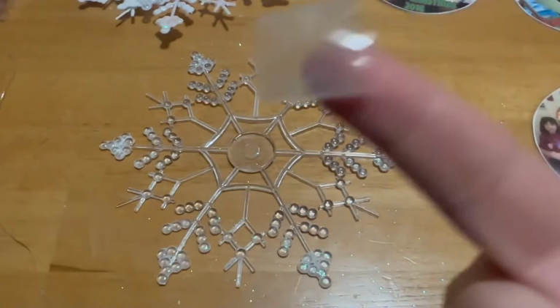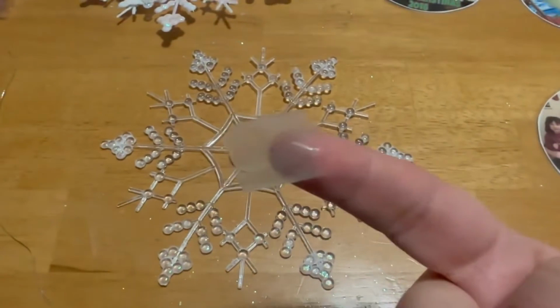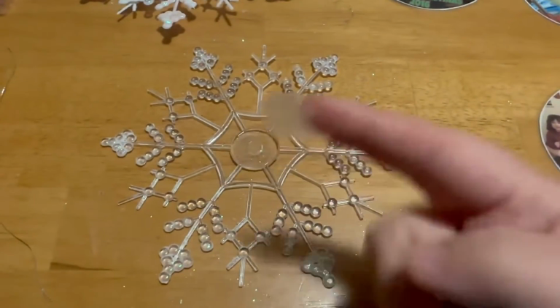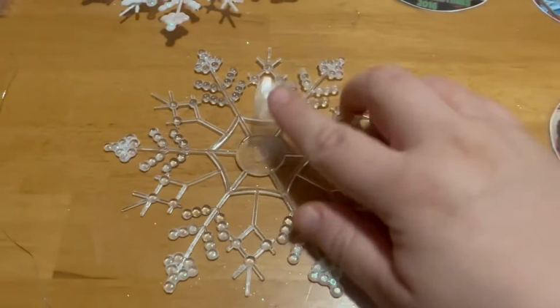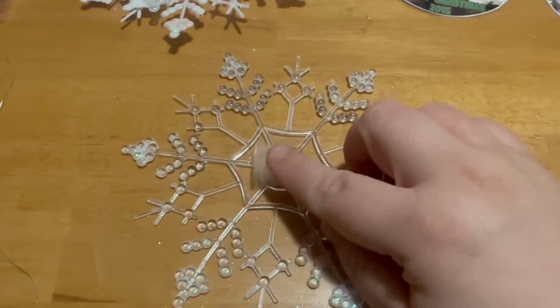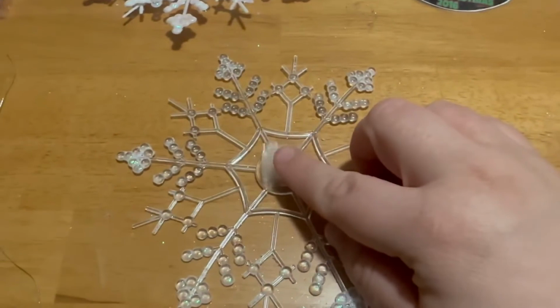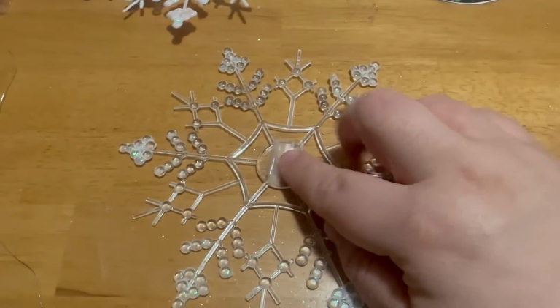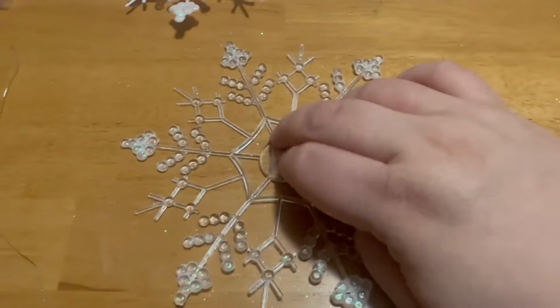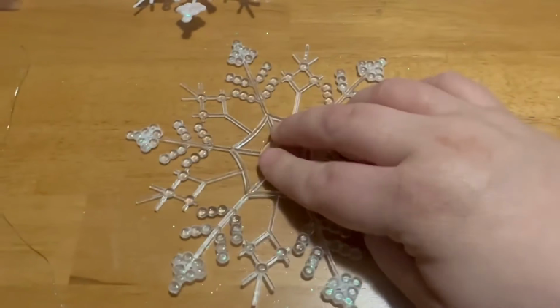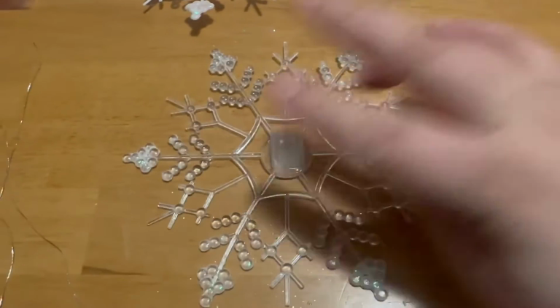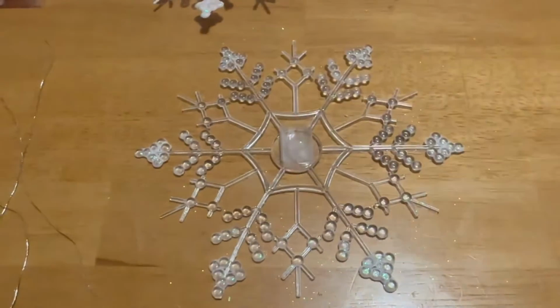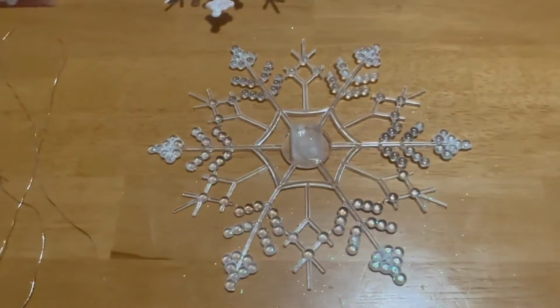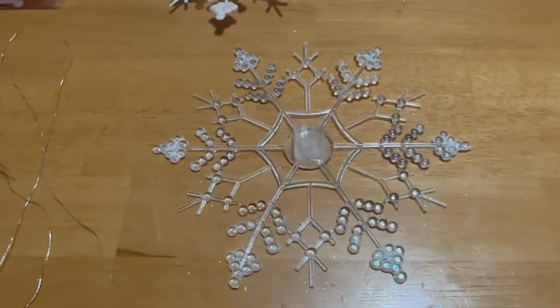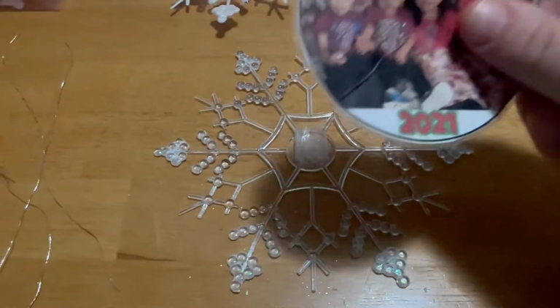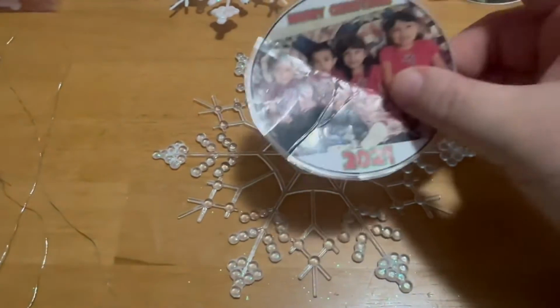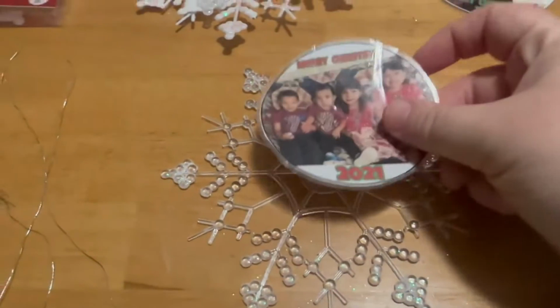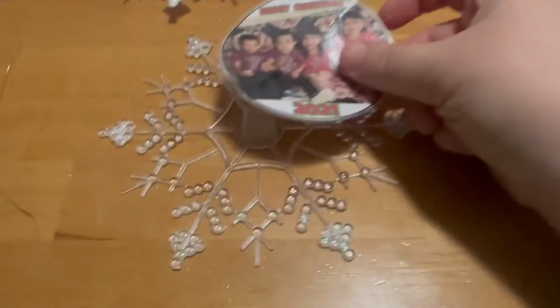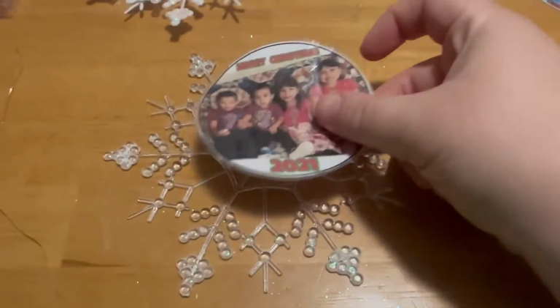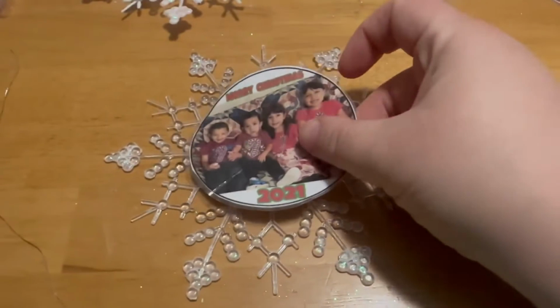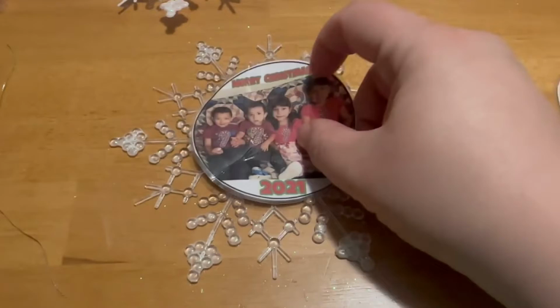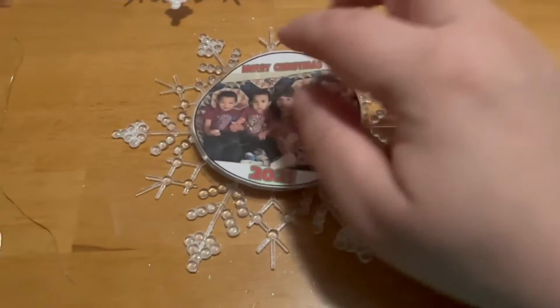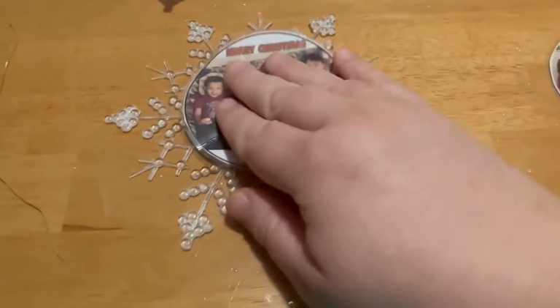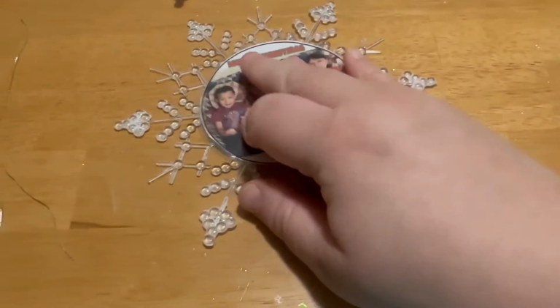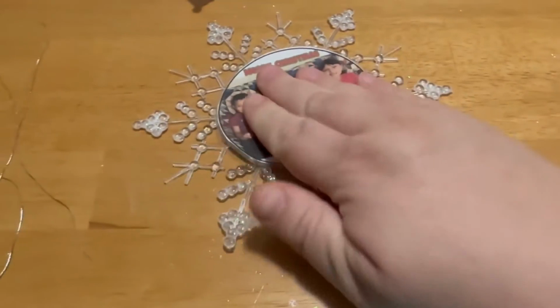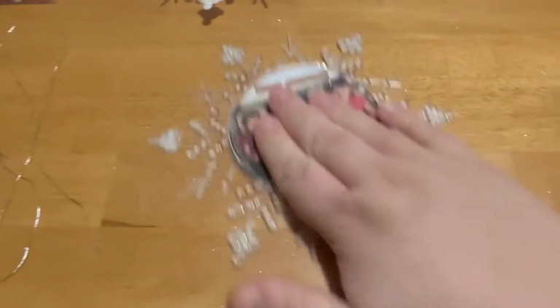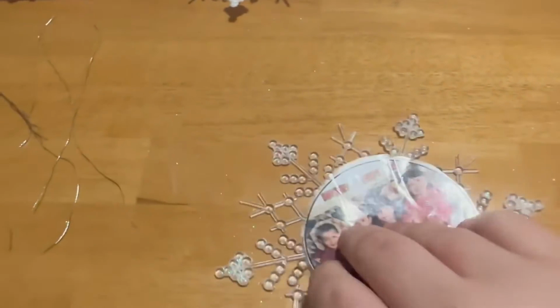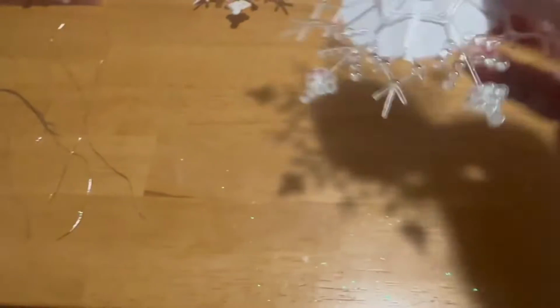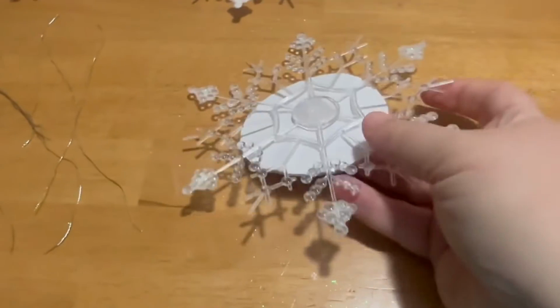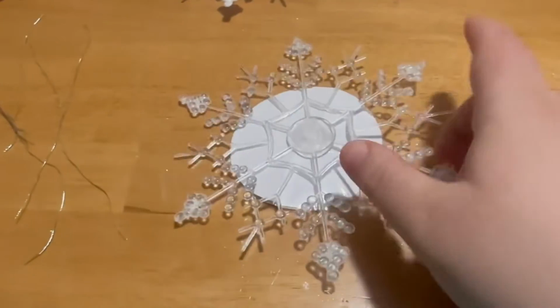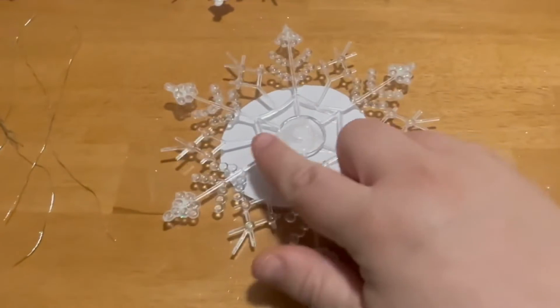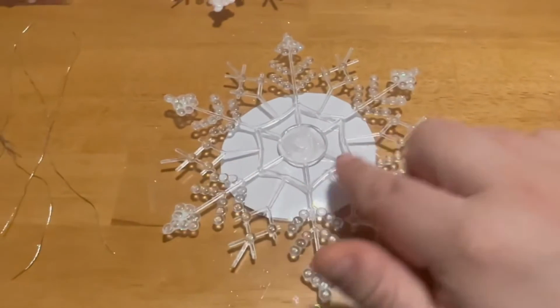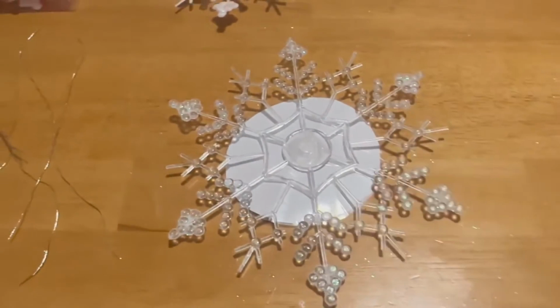I'm taking a piece of tape and putting it right in the middle. Then I'm taking my picture and putting it right in the middle as well. And I'm going to flip it over and tape it on here.